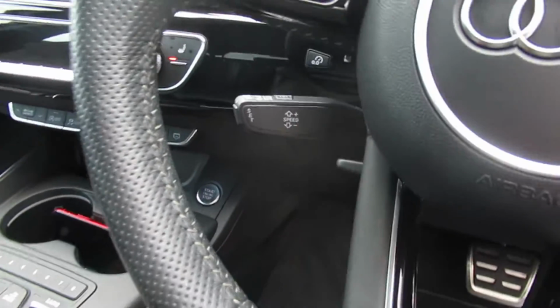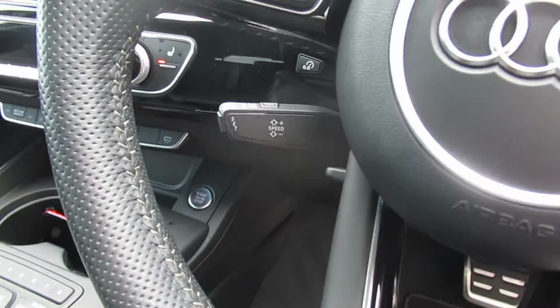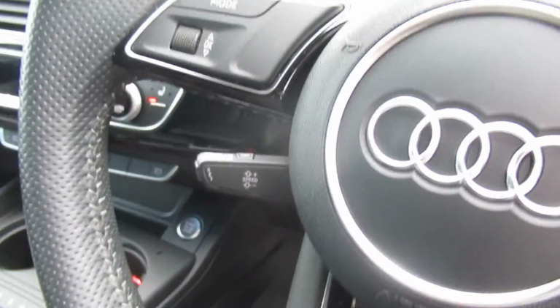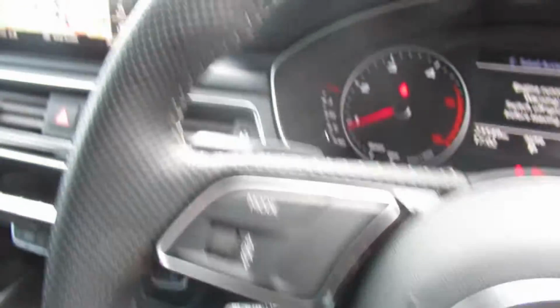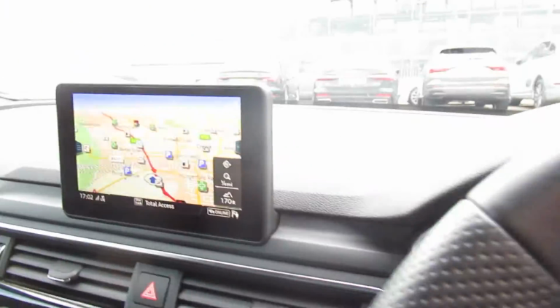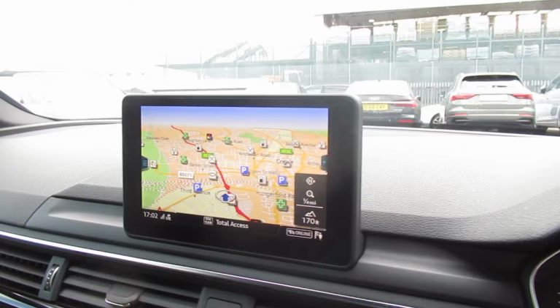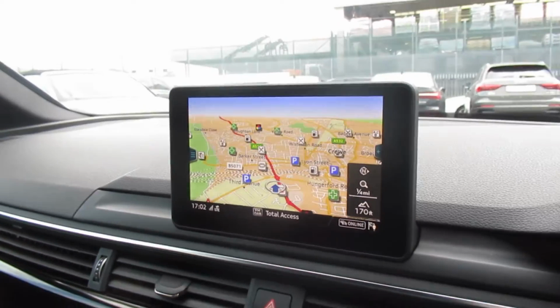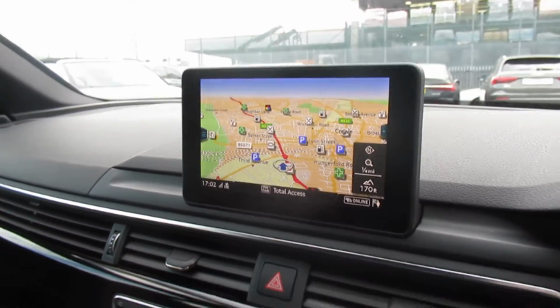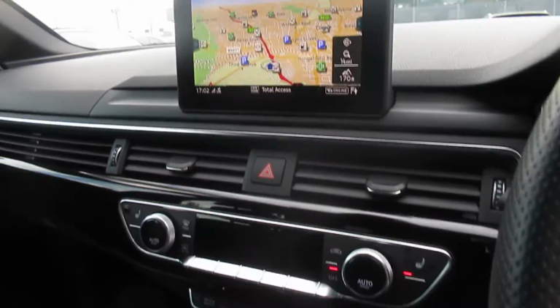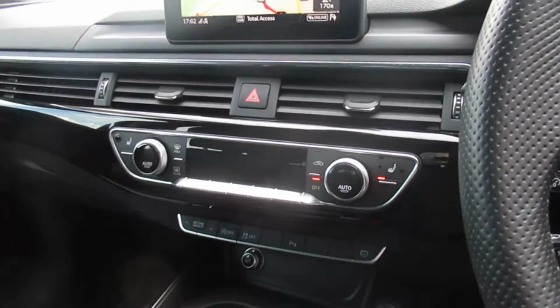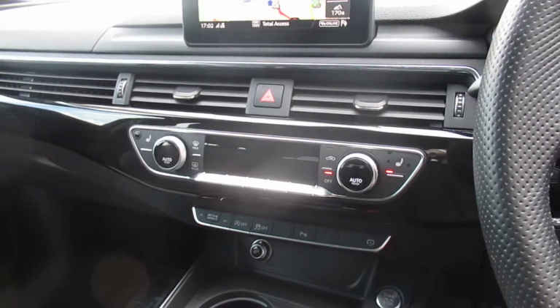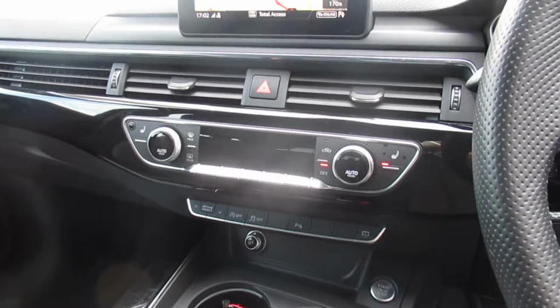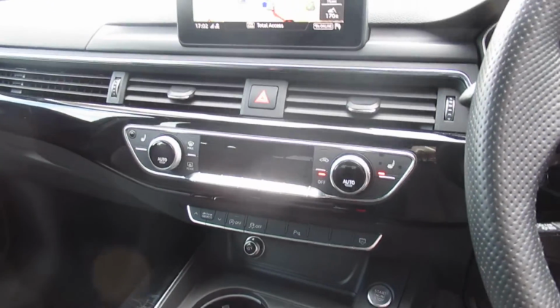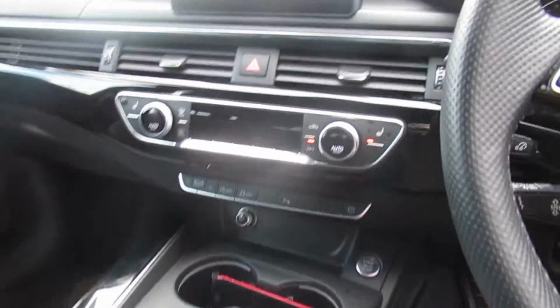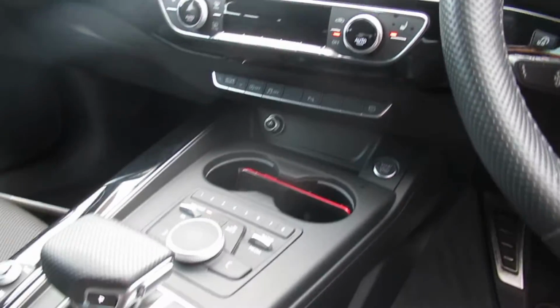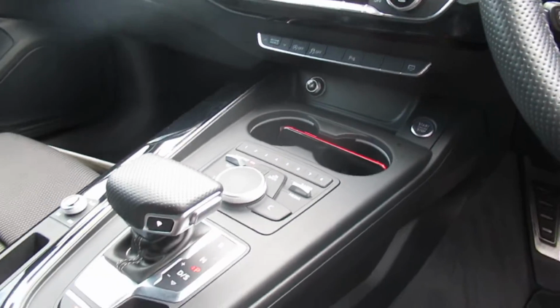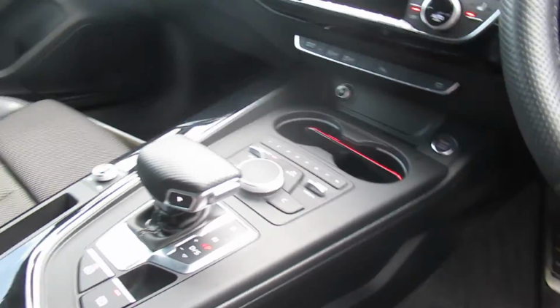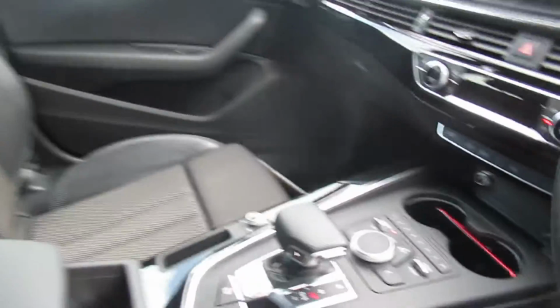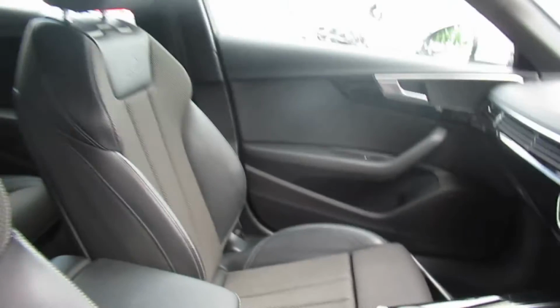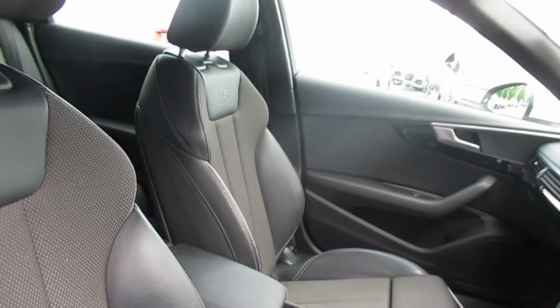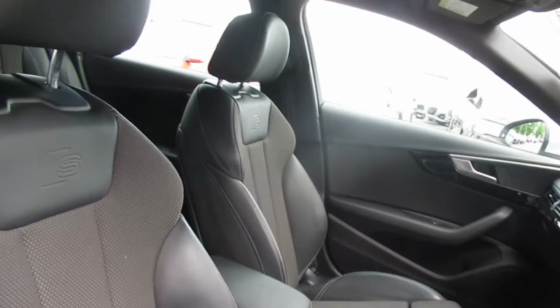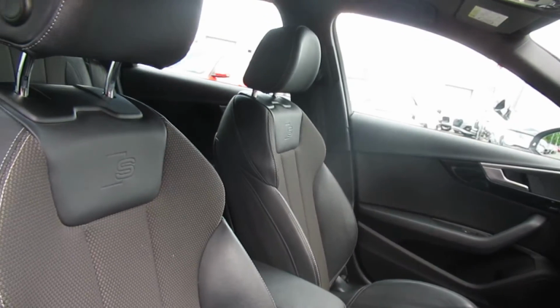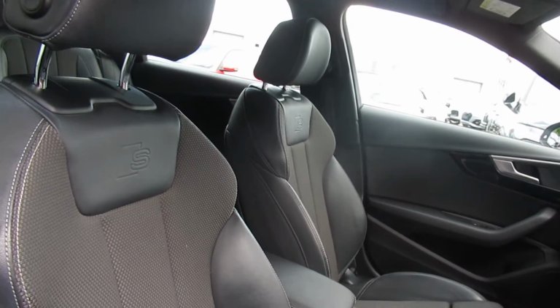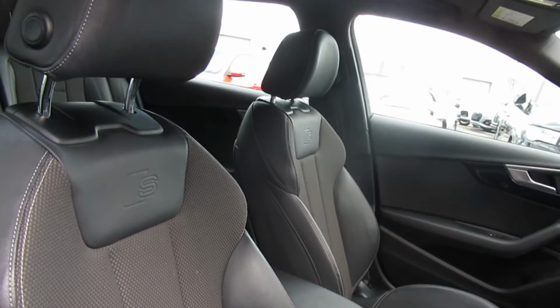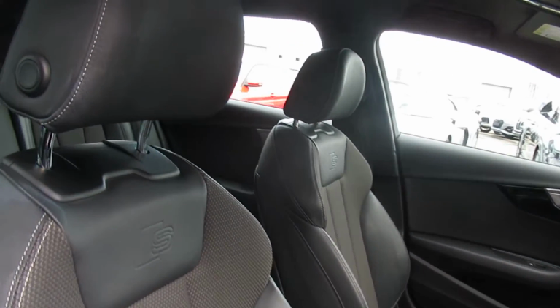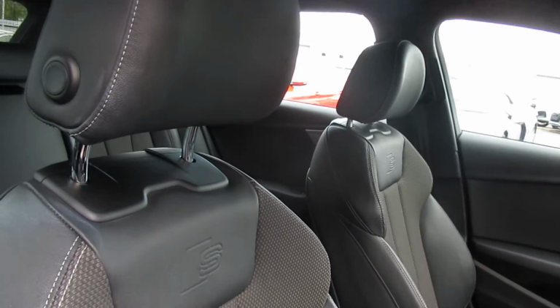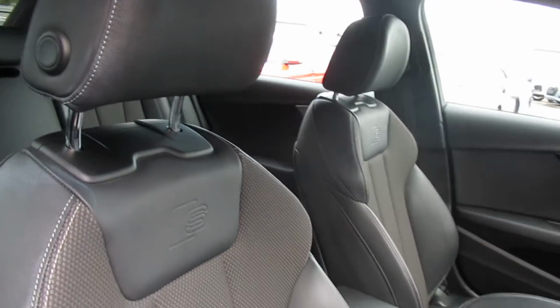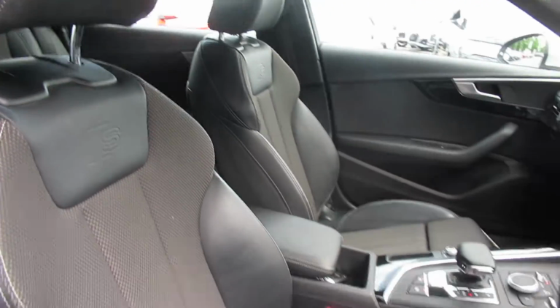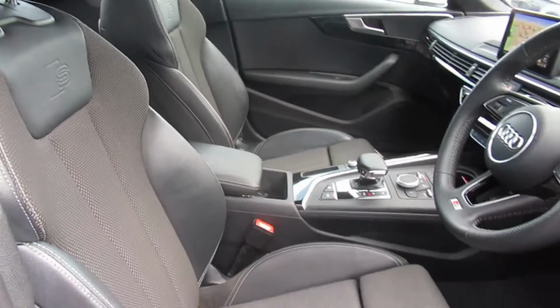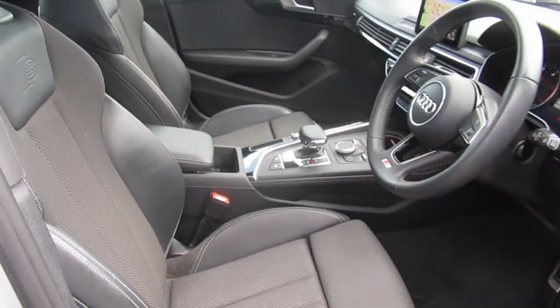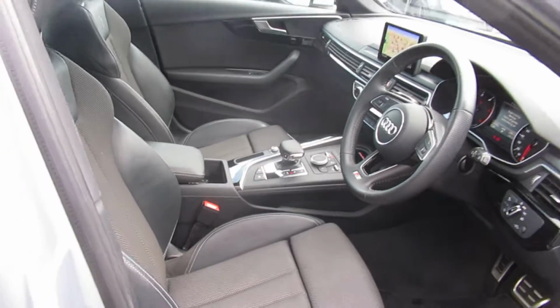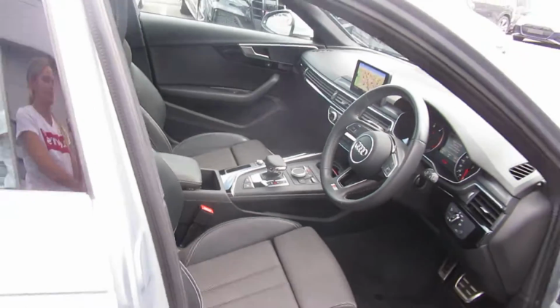Cruise control speed limiter, MMI display with navigation, electronic climate control, S-tronic gearbox, and the leather and cloth interior with the S line and BOSS logo in the front sport heated seats.